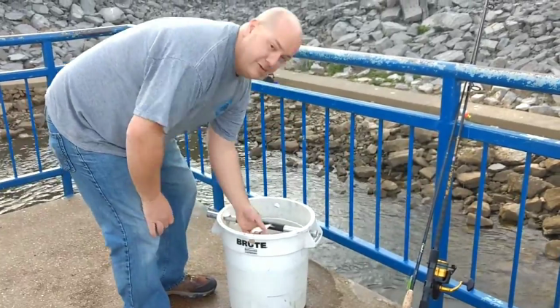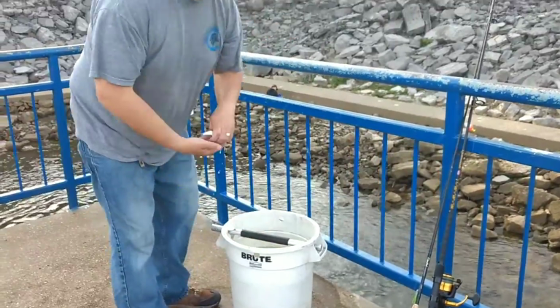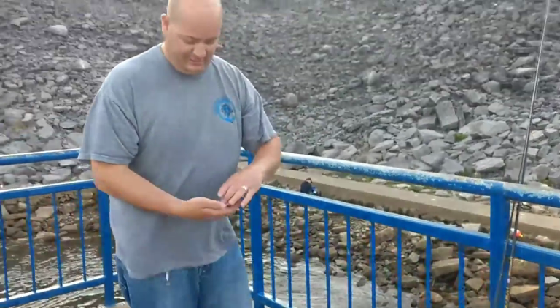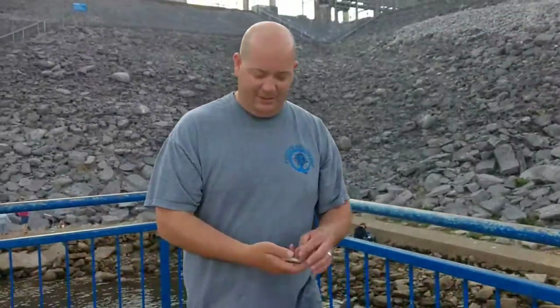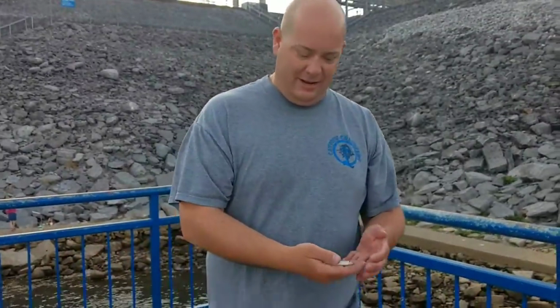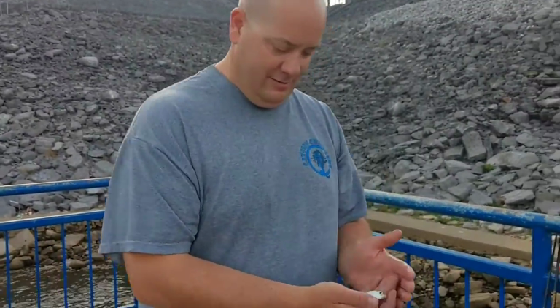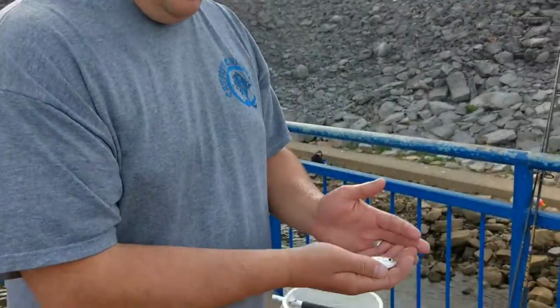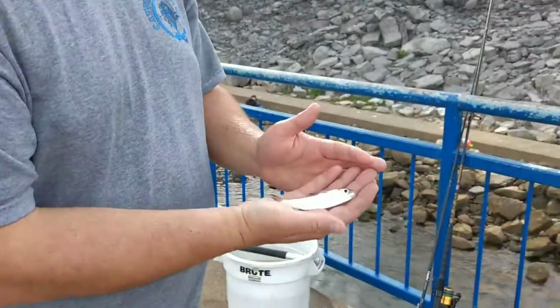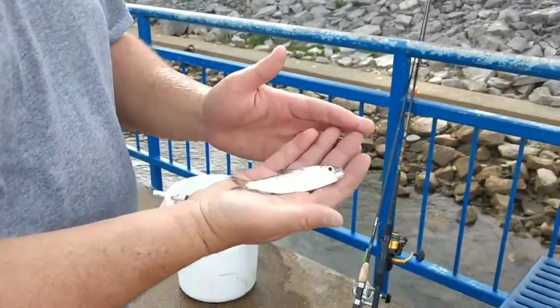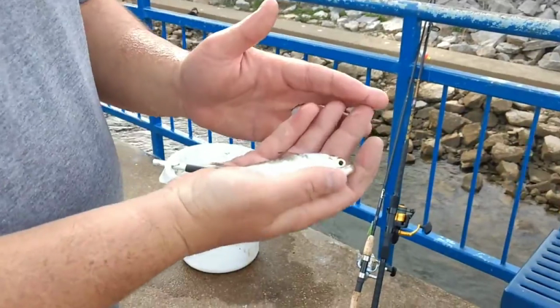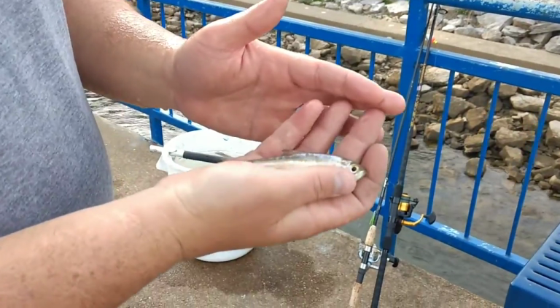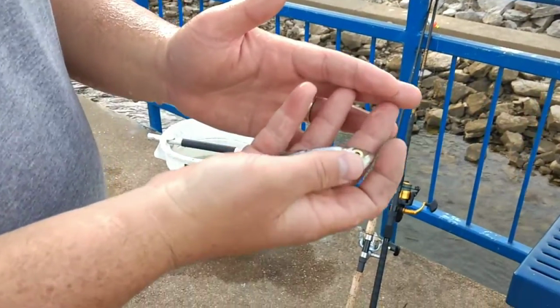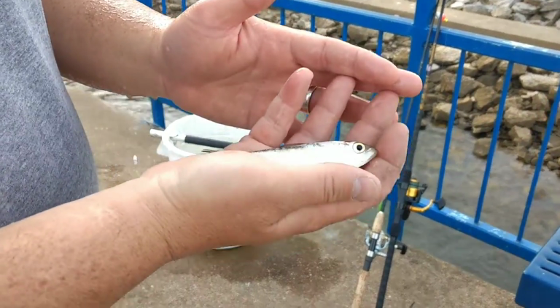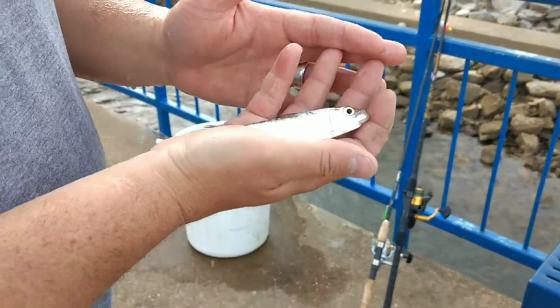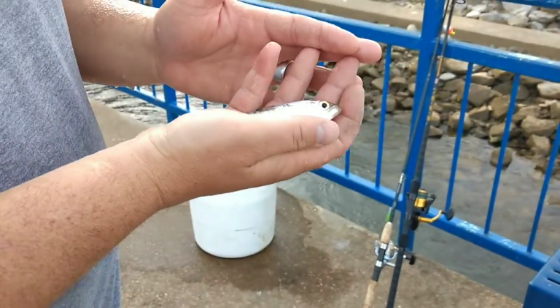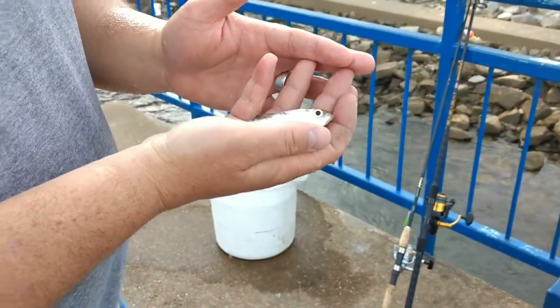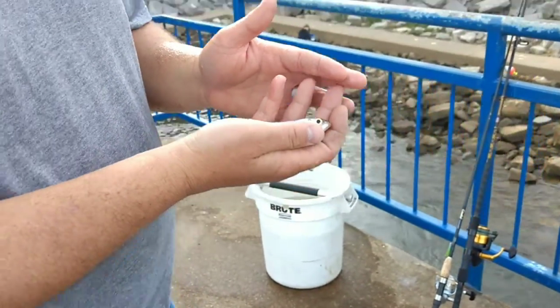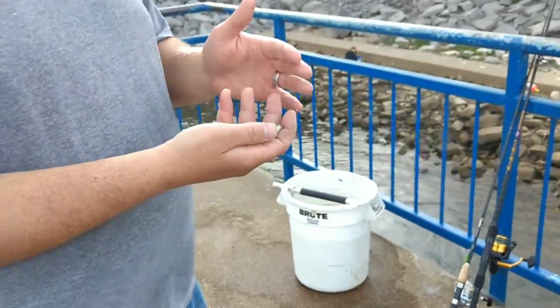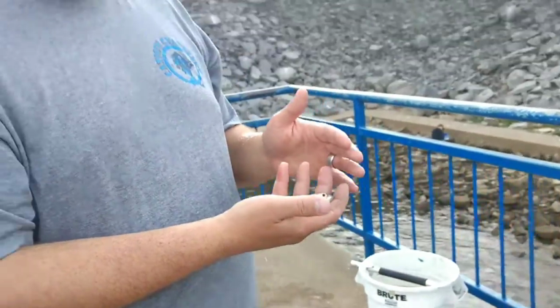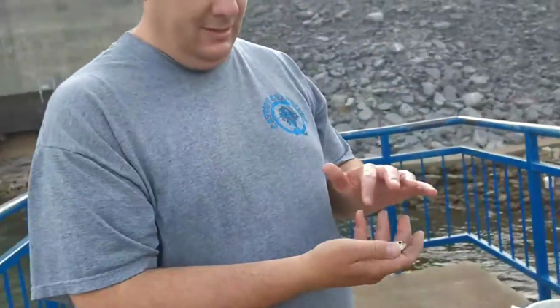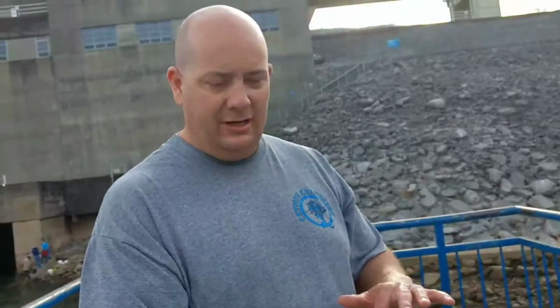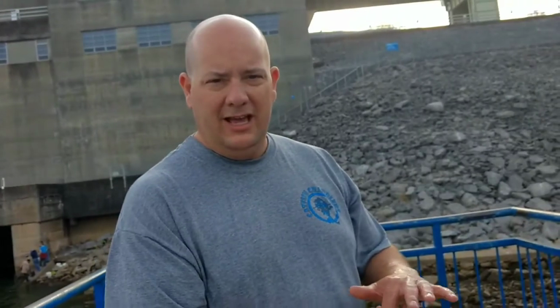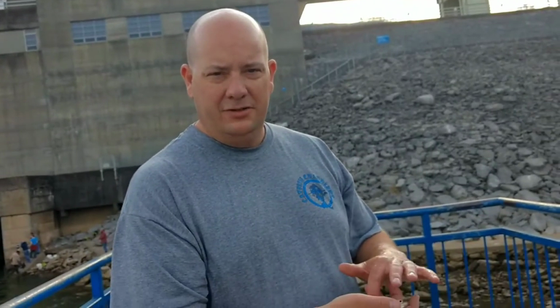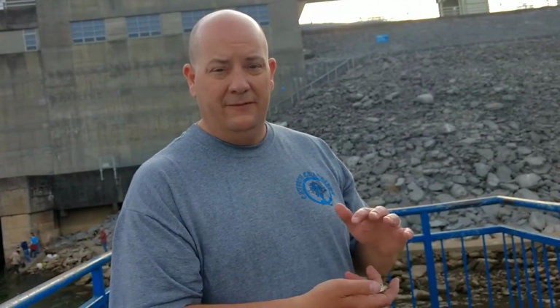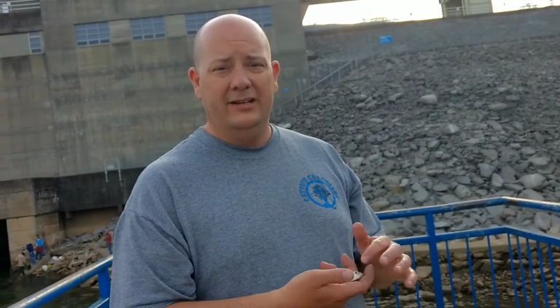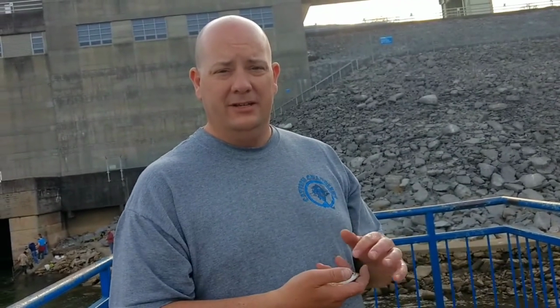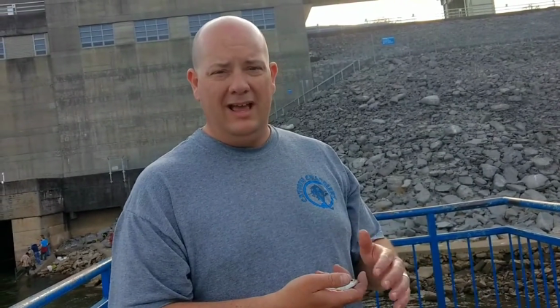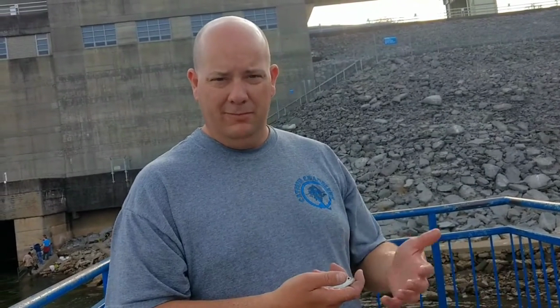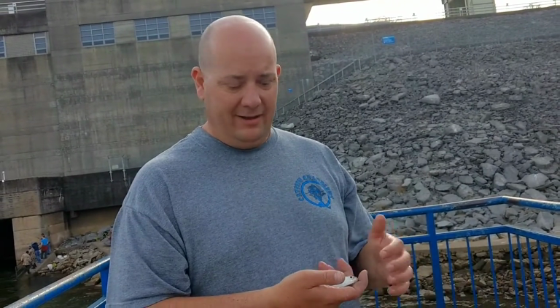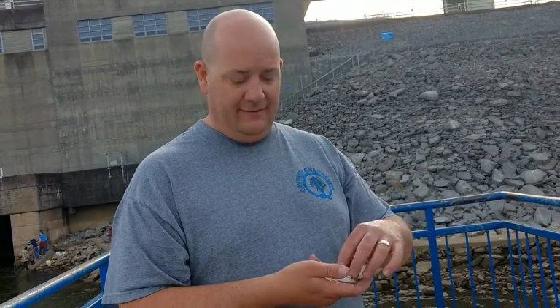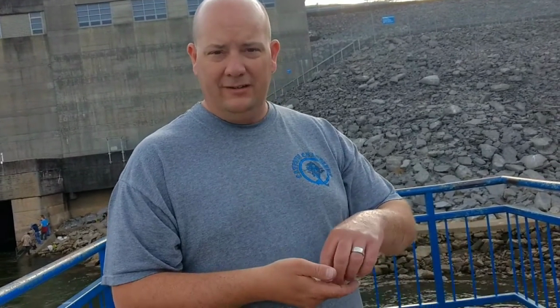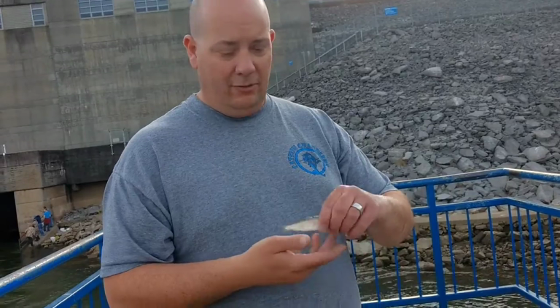Some people call this a baby skipjack herring, but actually this is either an alewife or a blueback herring. The only way to tell the difference is you've got to look at the lining of their stomach. If the lining of their stomach is black, it's a blueback herring. If not, it's an alewife.